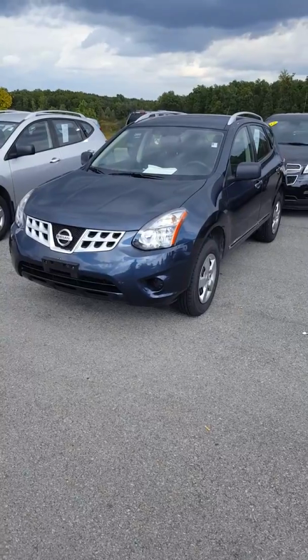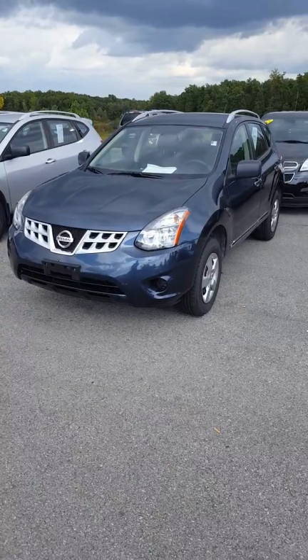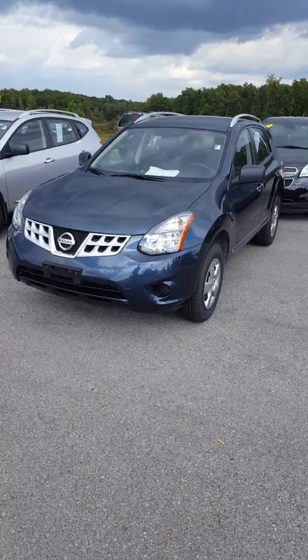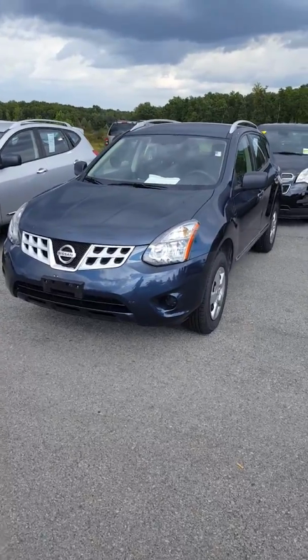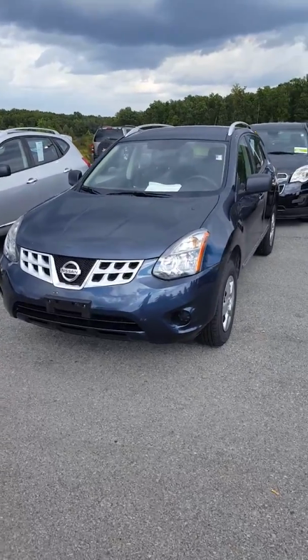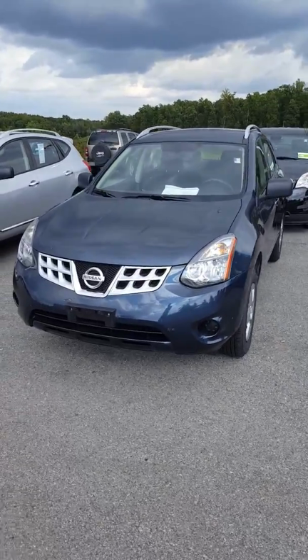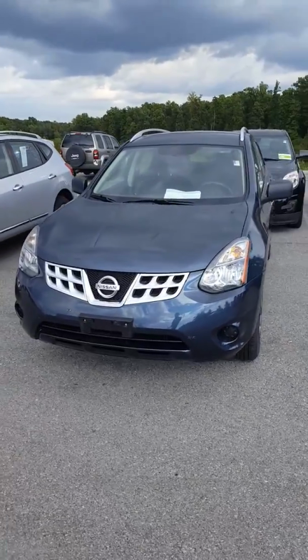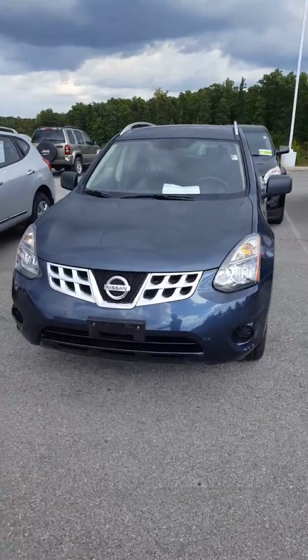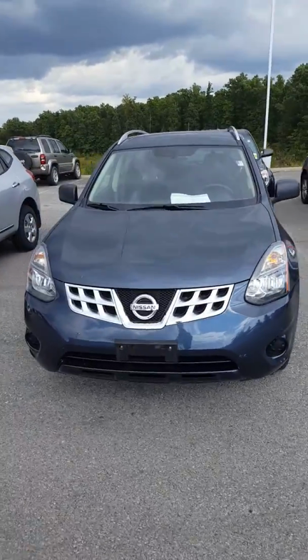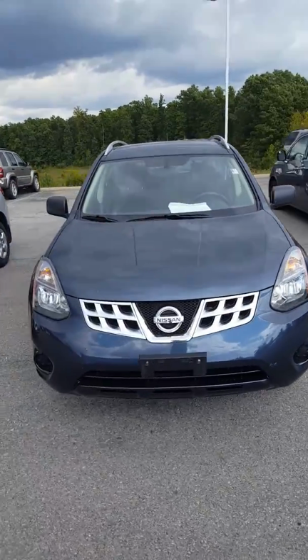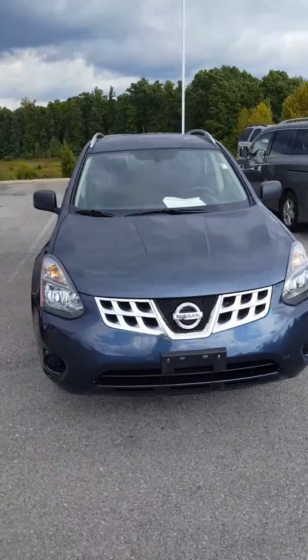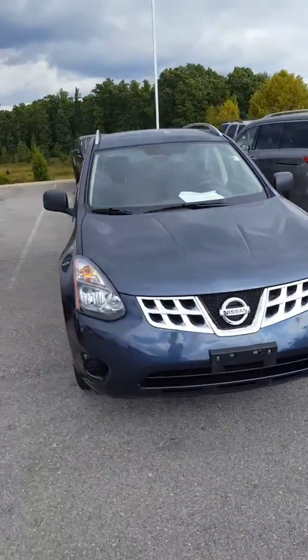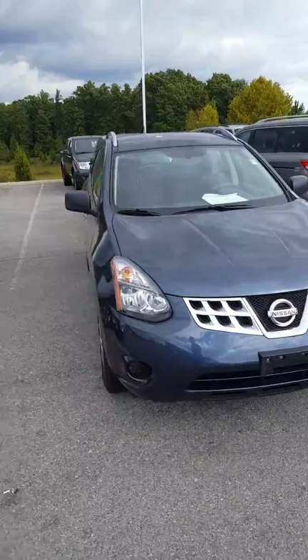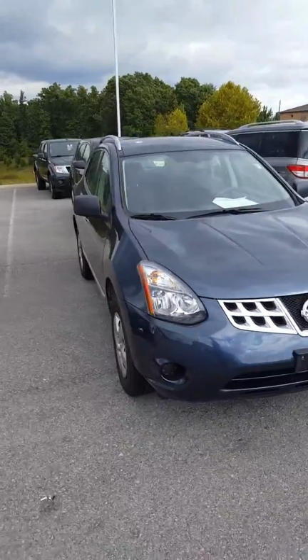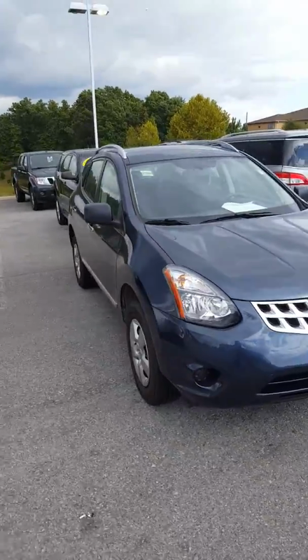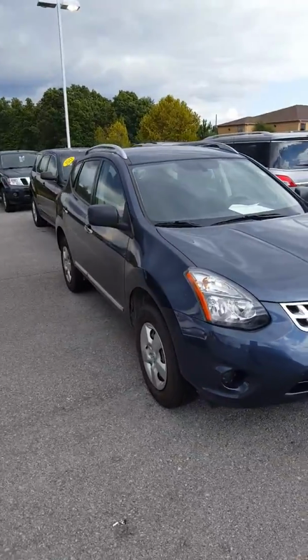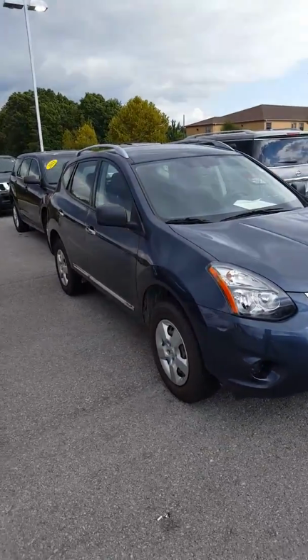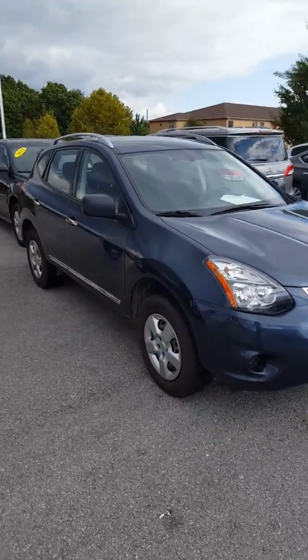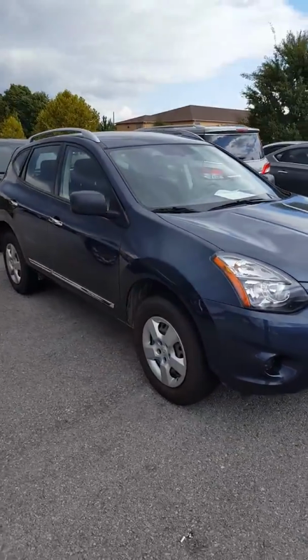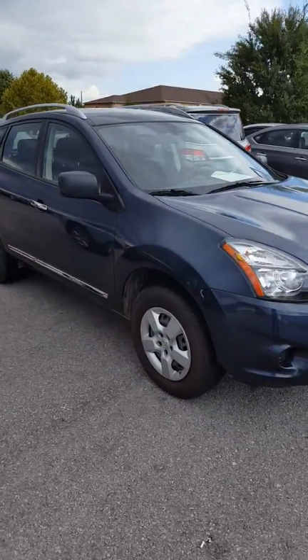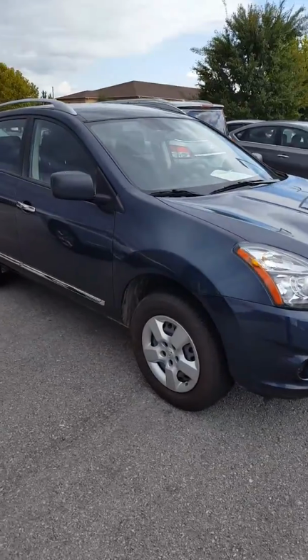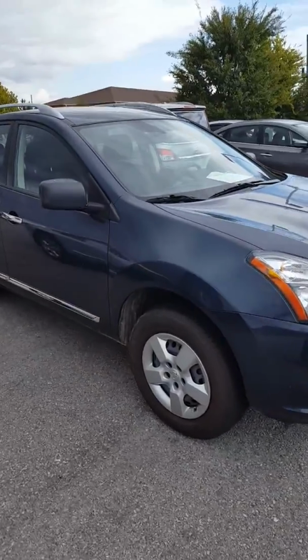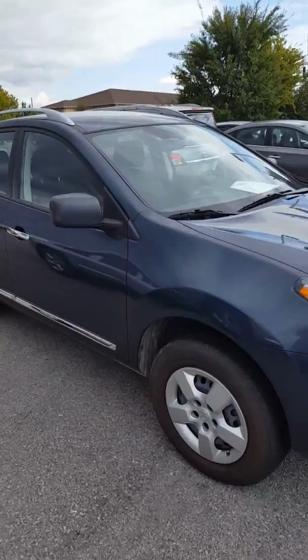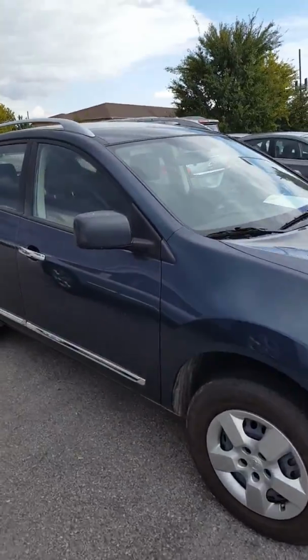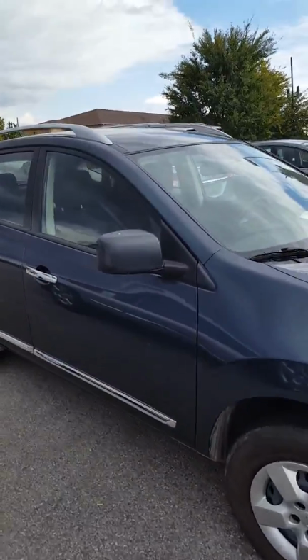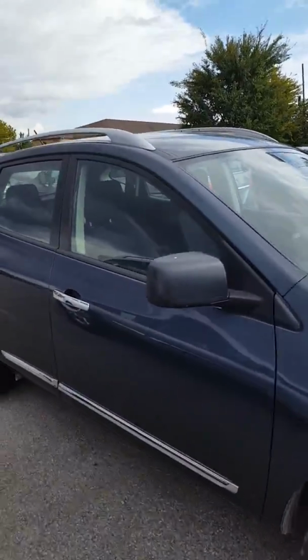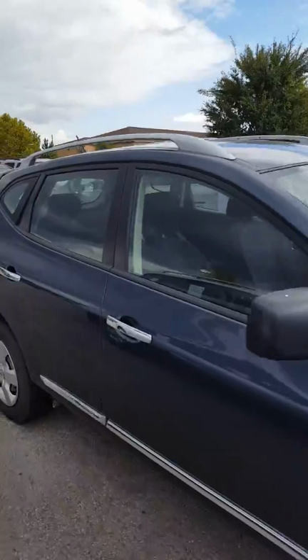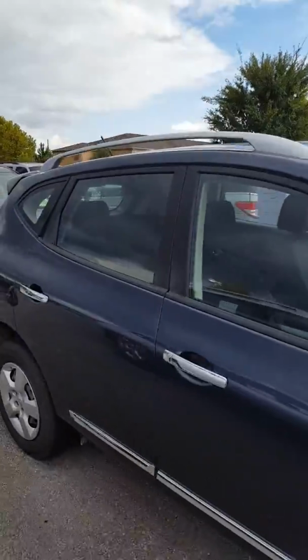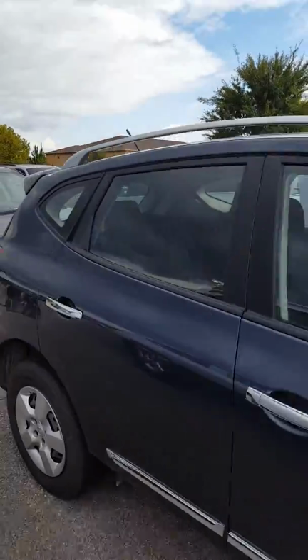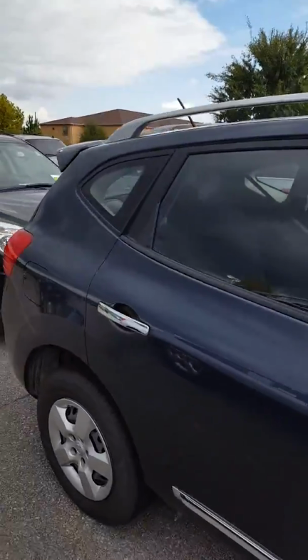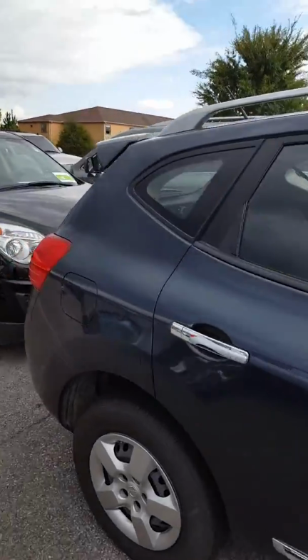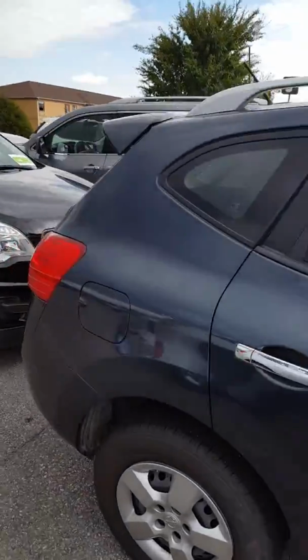Hello Ms. Smith, this is John at Victory Nissan here in Dixon, and here is the Rogue that you inquired about. We just got it in, it hasn't been detailed yet, so I apologize about not being perfectly clean.